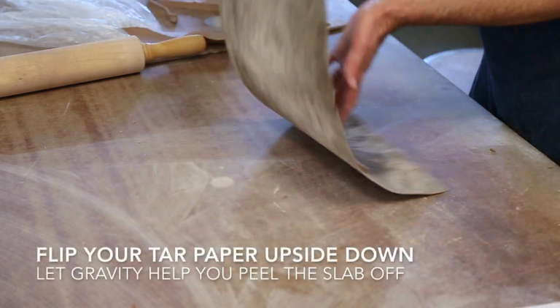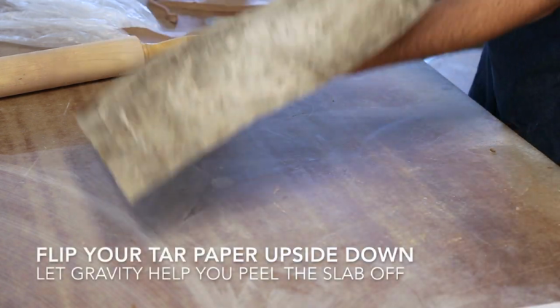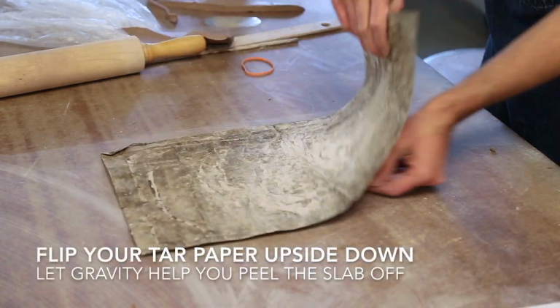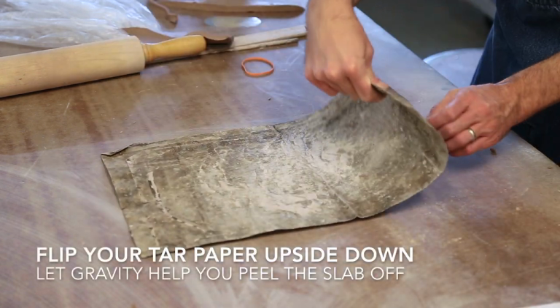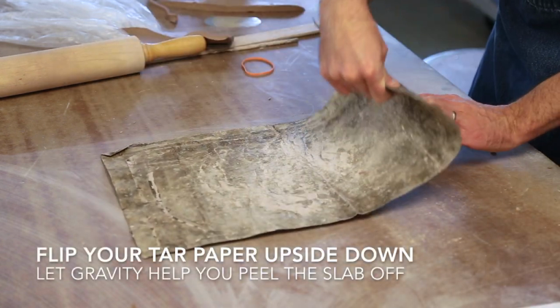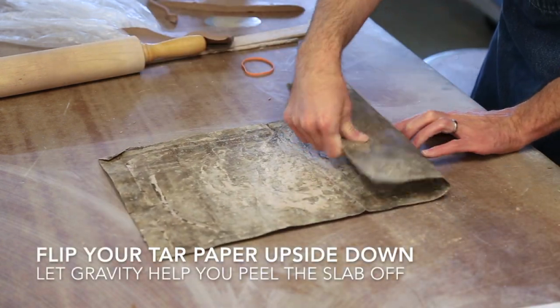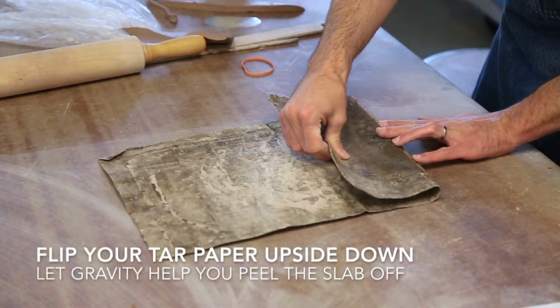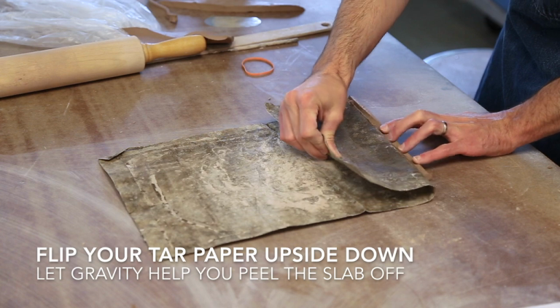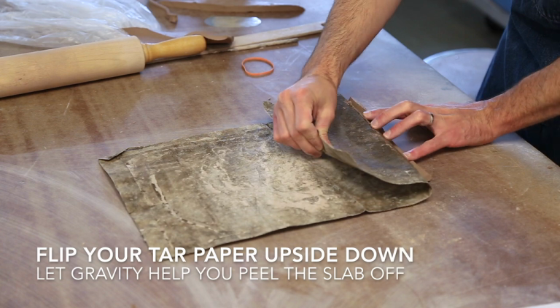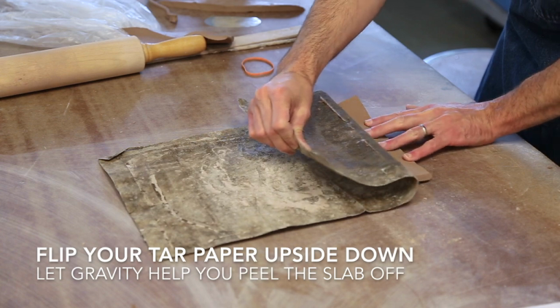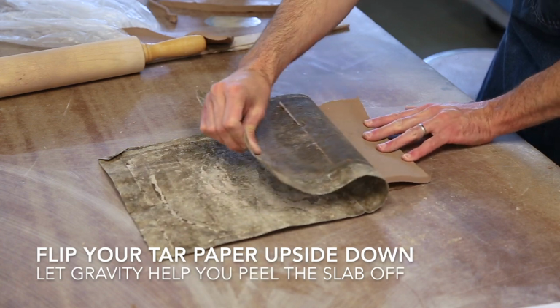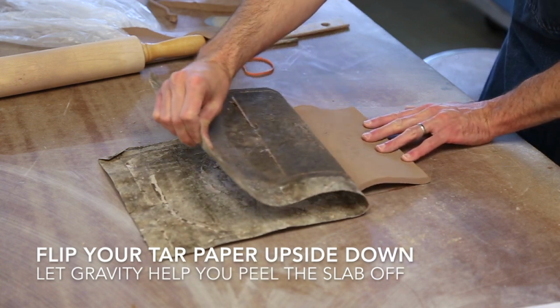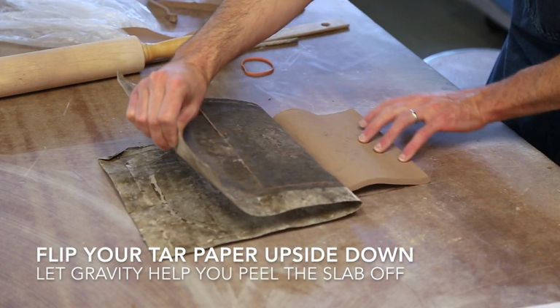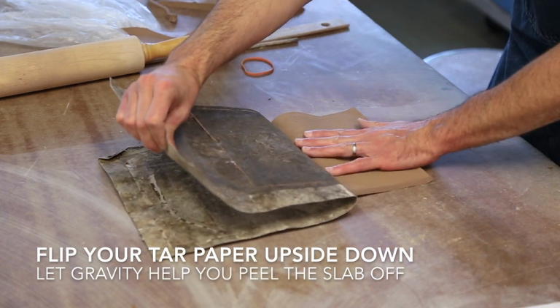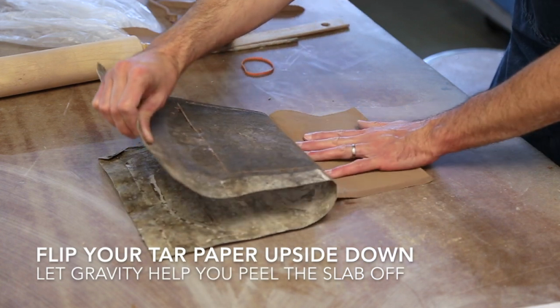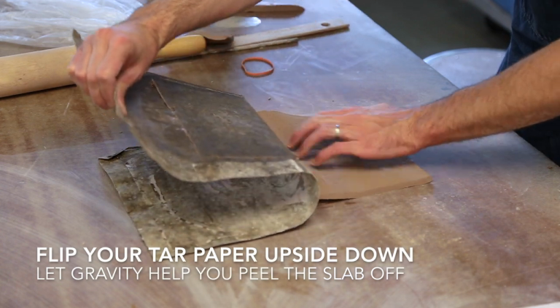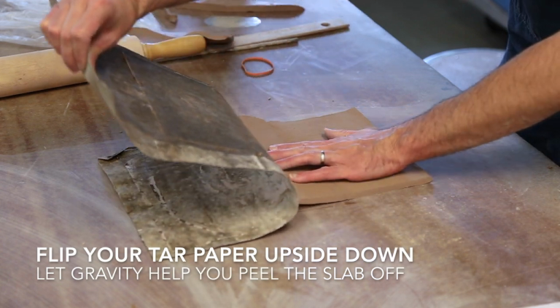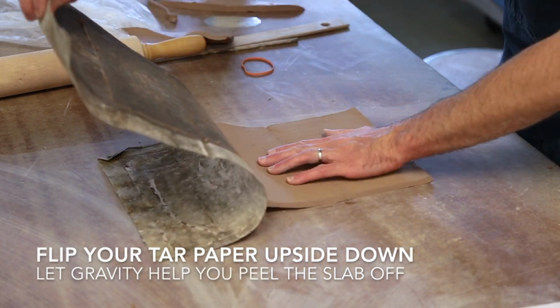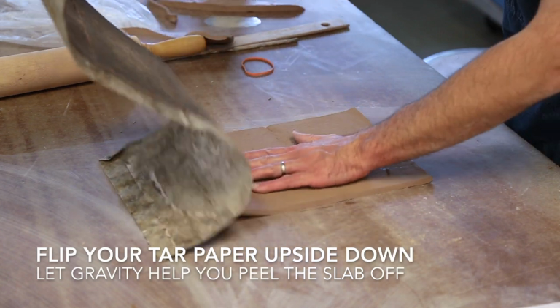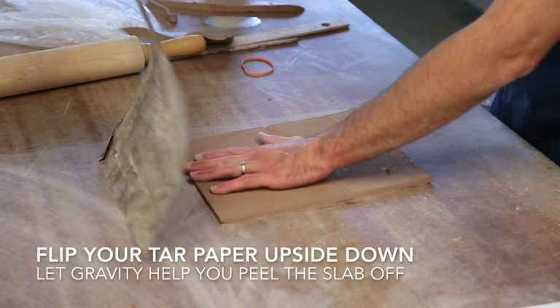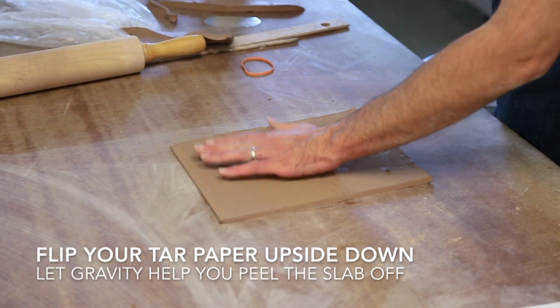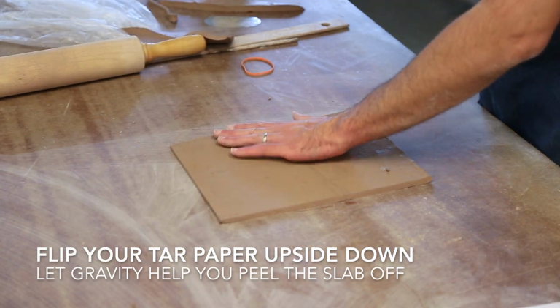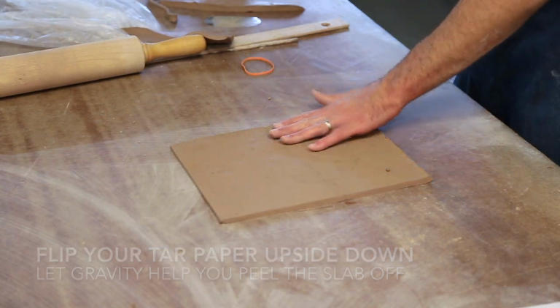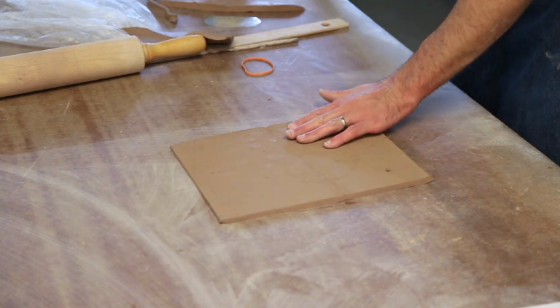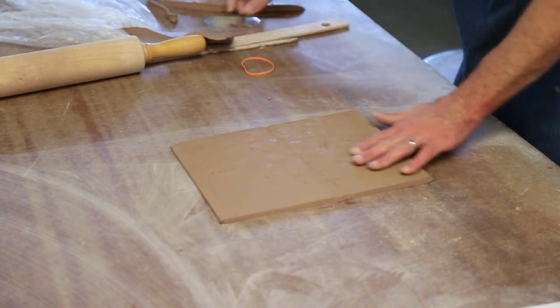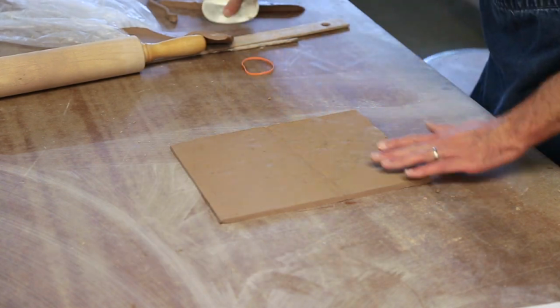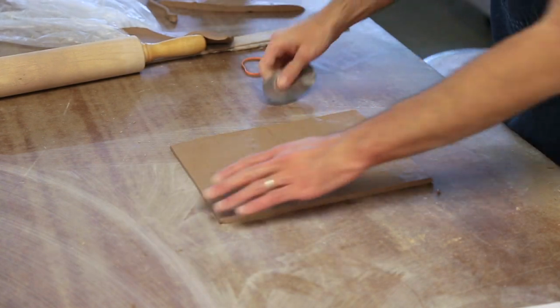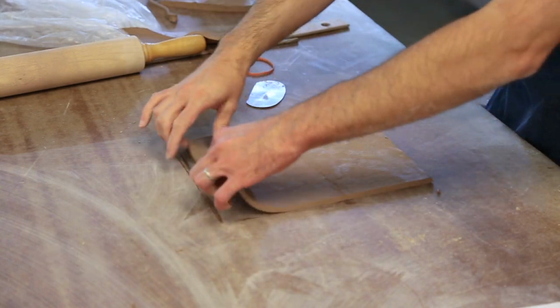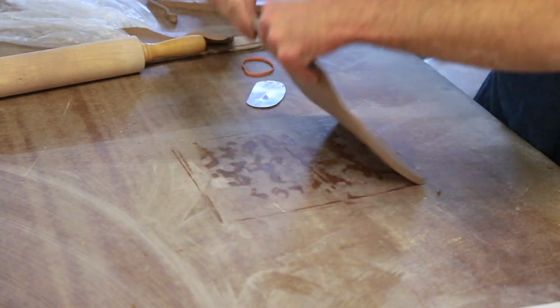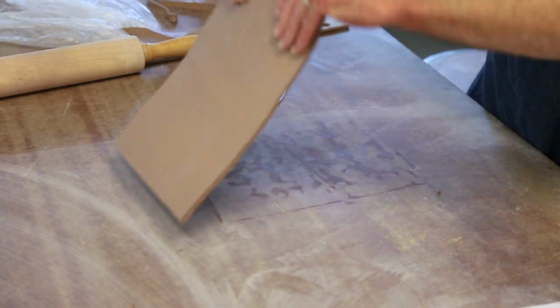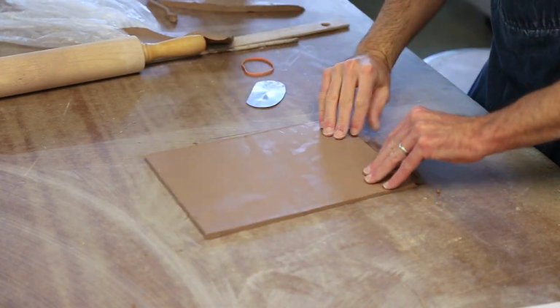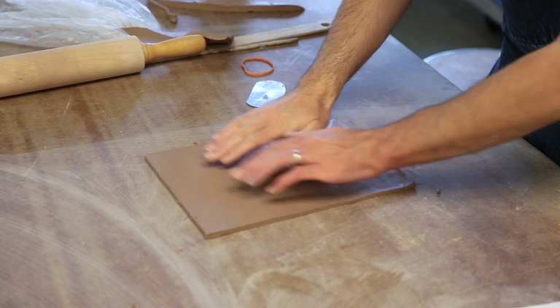Now that your slab is cut, check to make sure that it's even in thickness from end to end. Next you'll turn your tar paper upside down and let gravity do the work while peeling off your slab. This will assure minimal tearing while separating the tar paper from your clay.